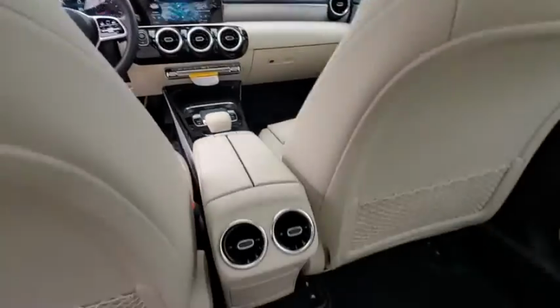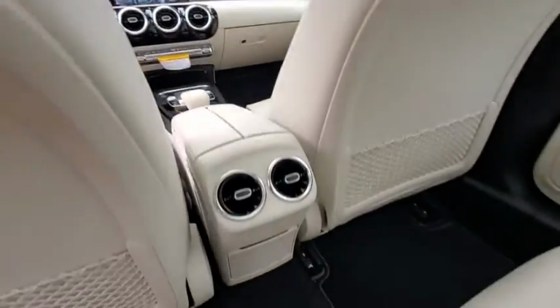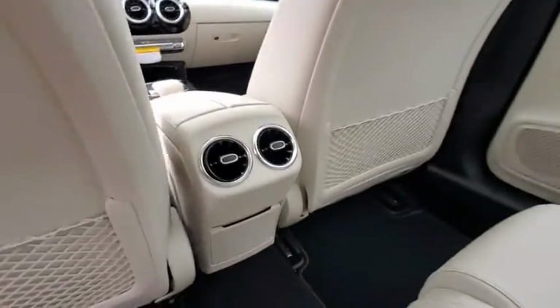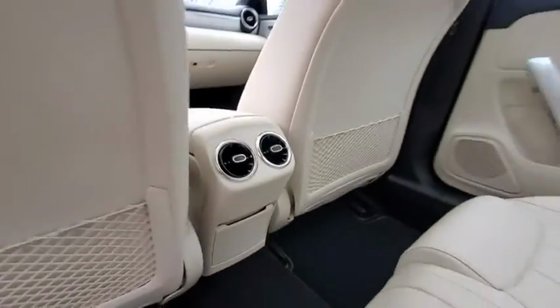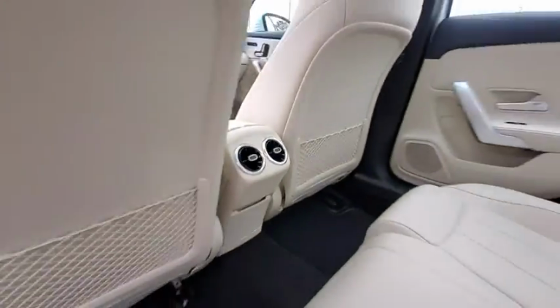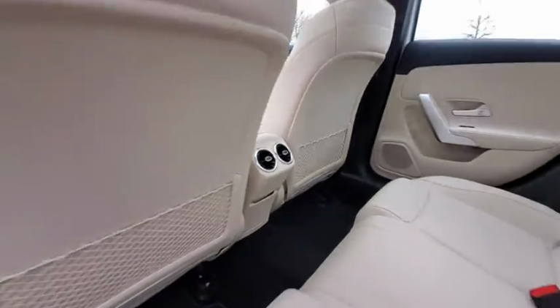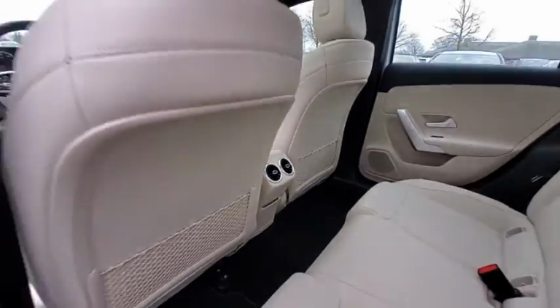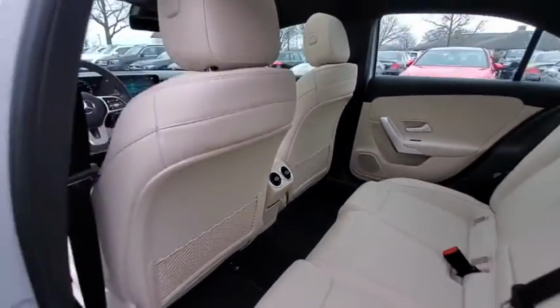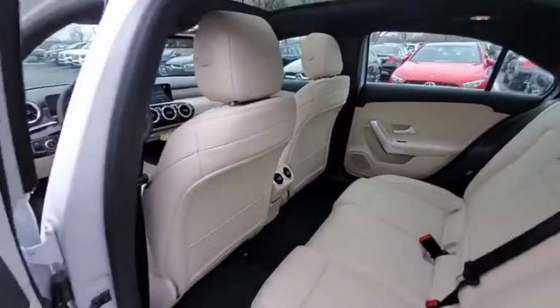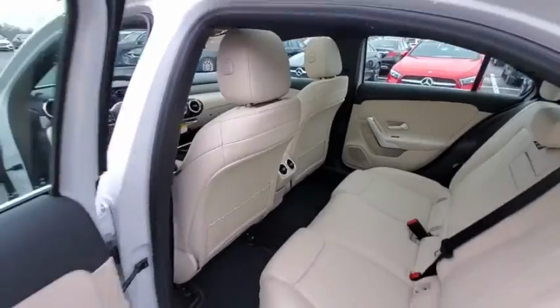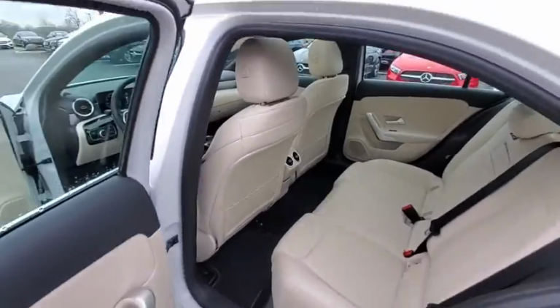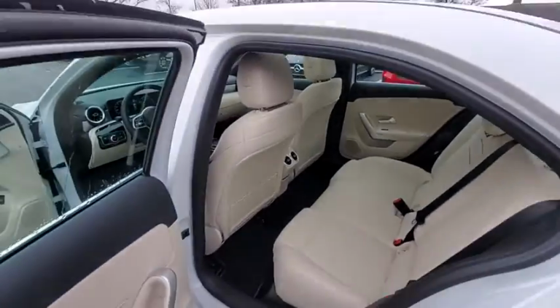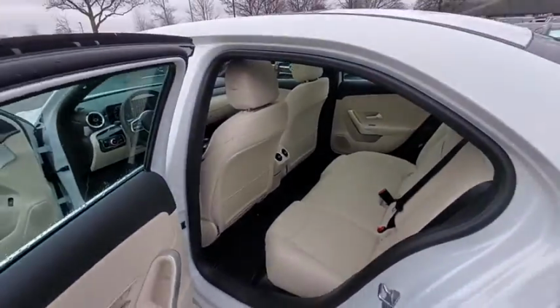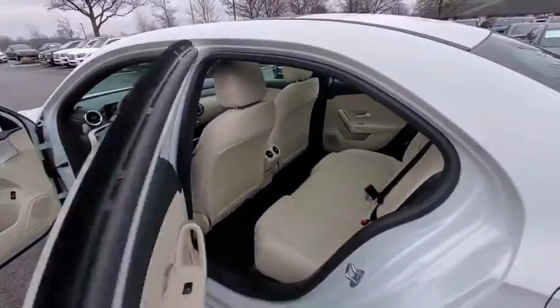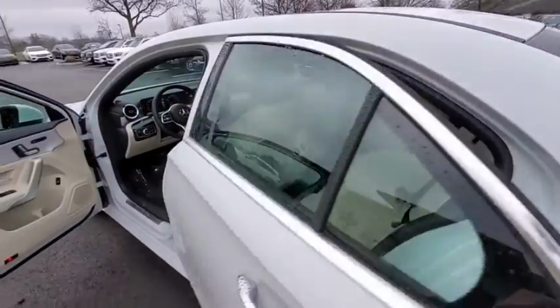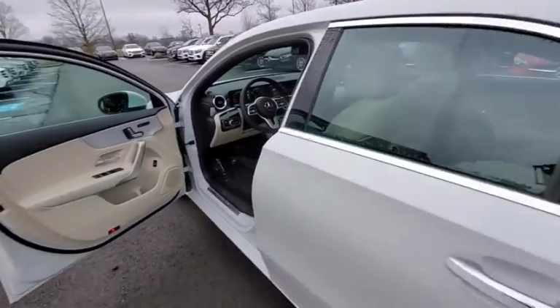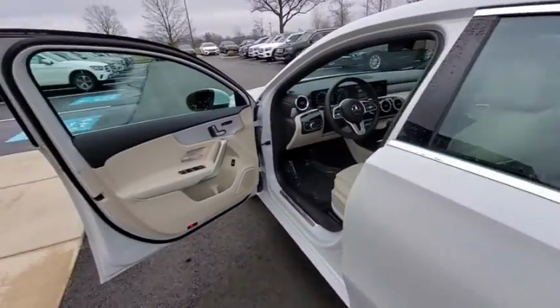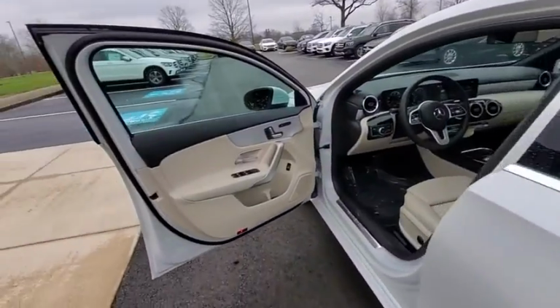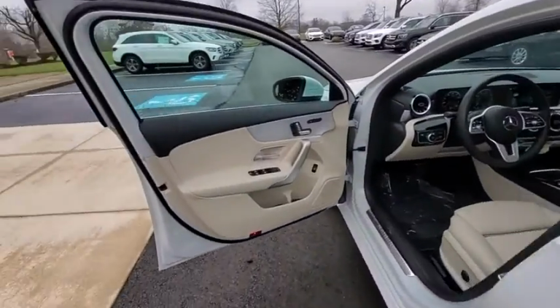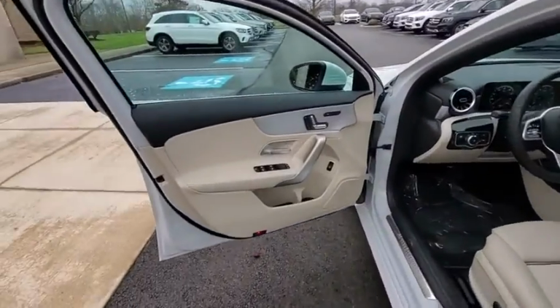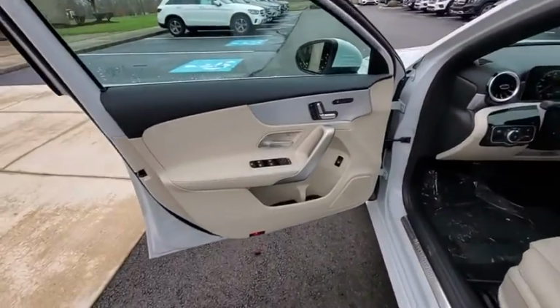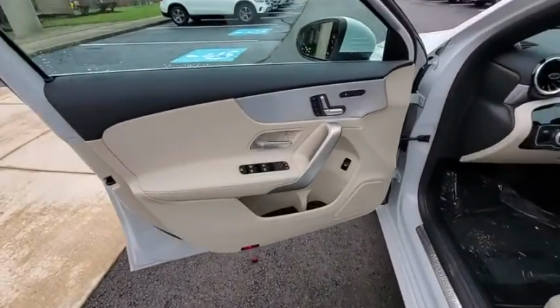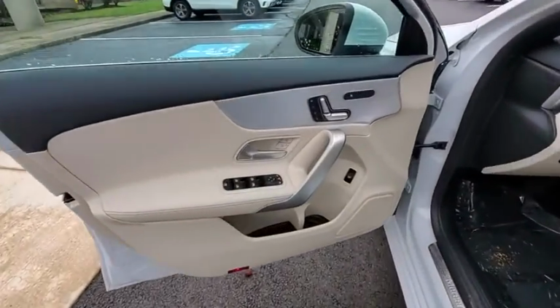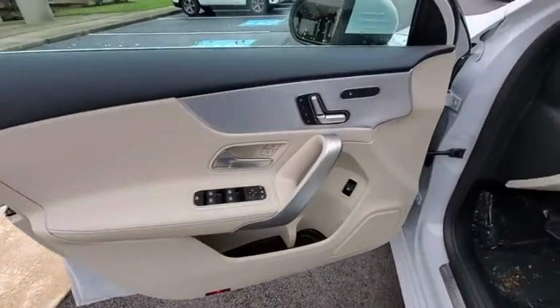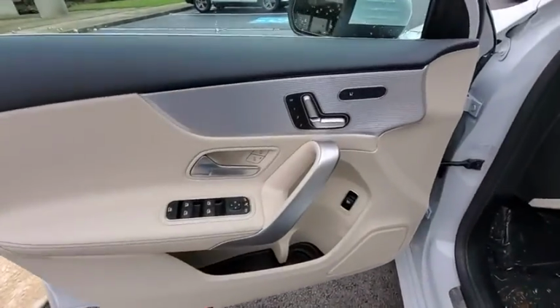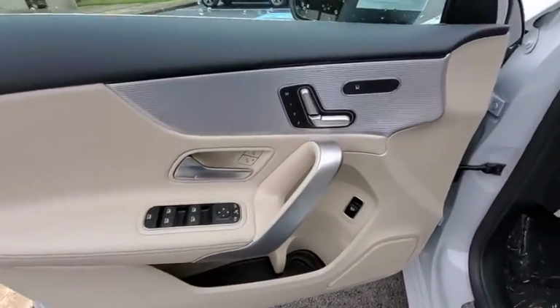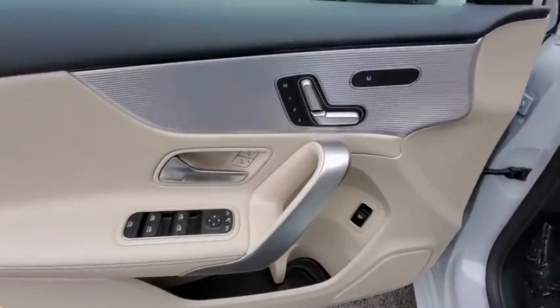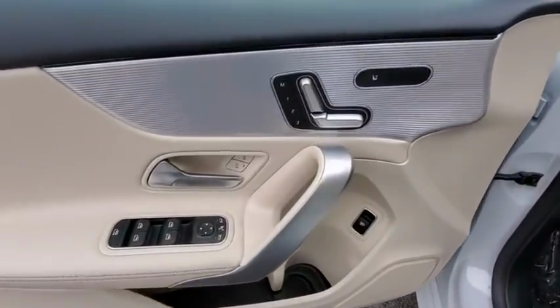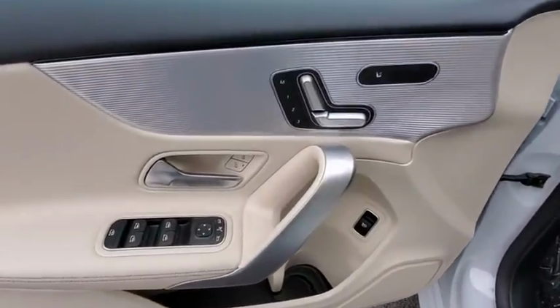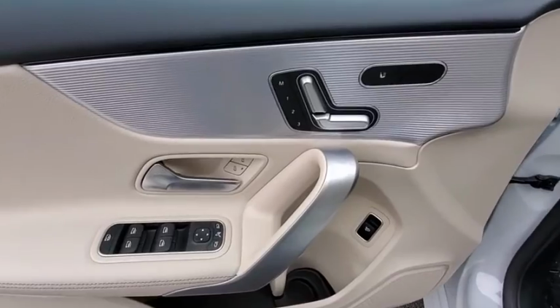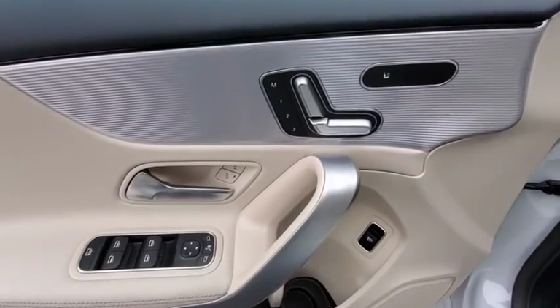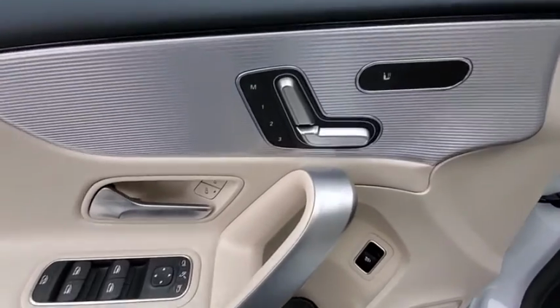Trip computer, security system, rear window defroster, electronic stability control, power windows, brake assist, HD radio.